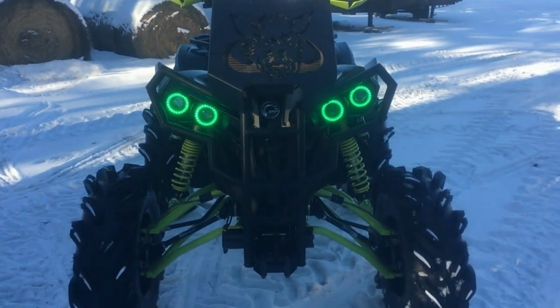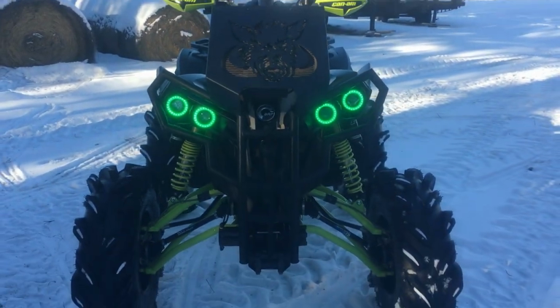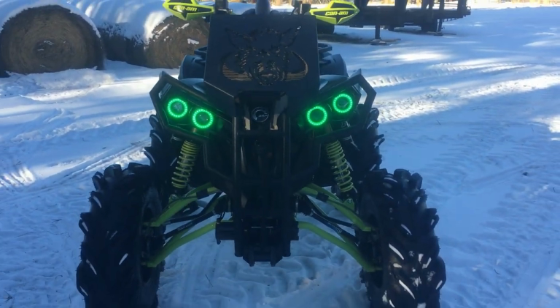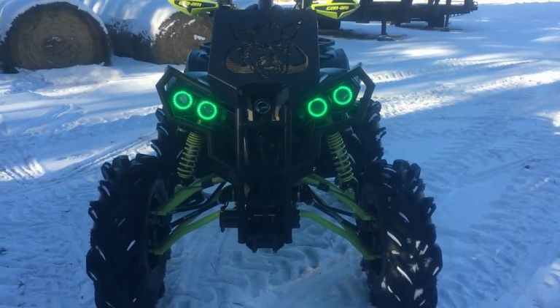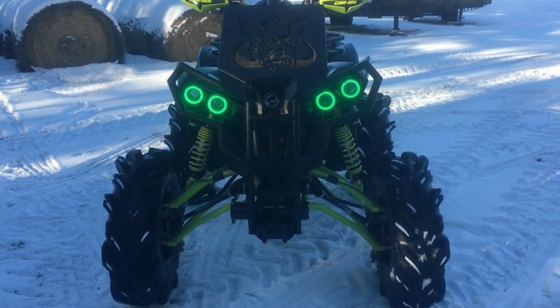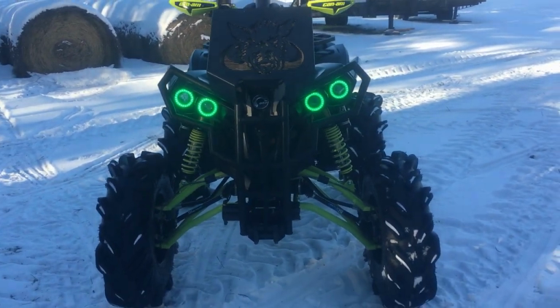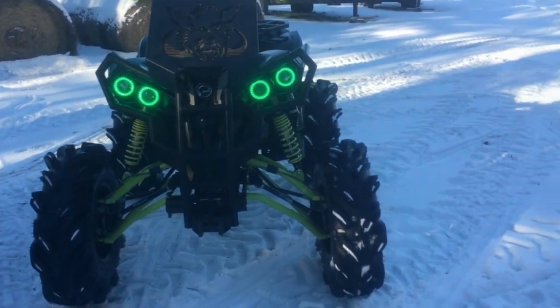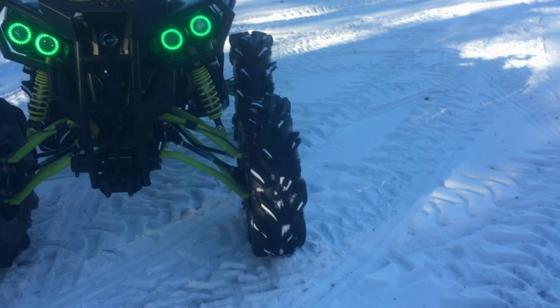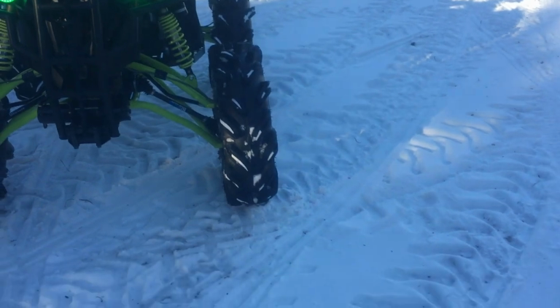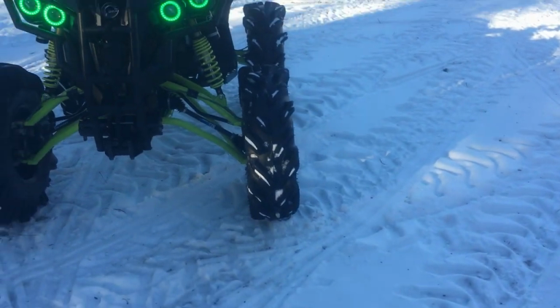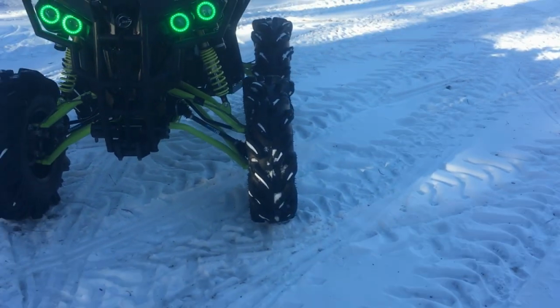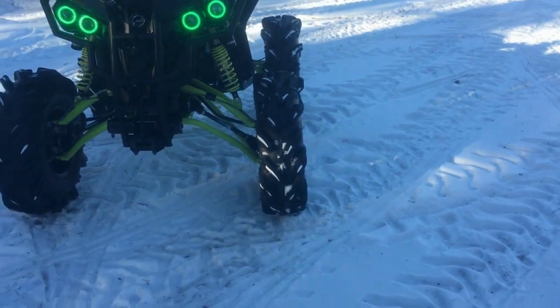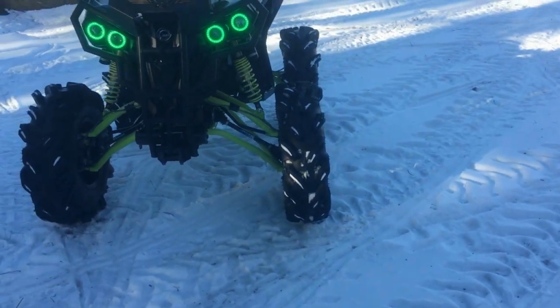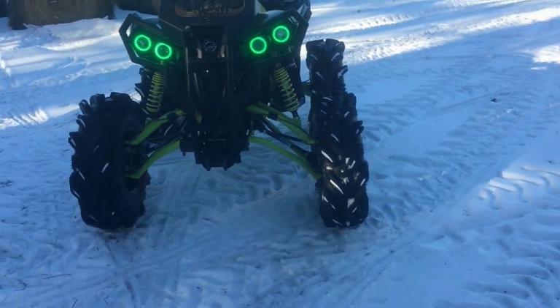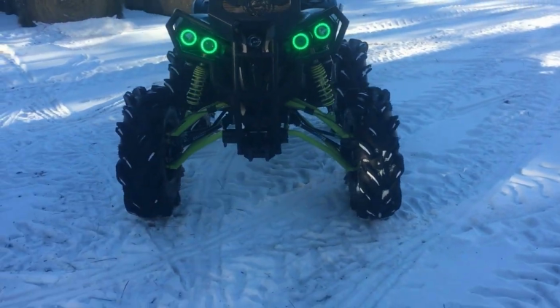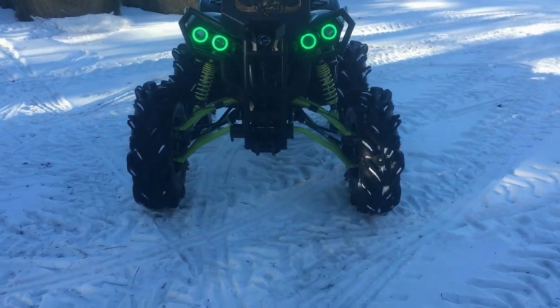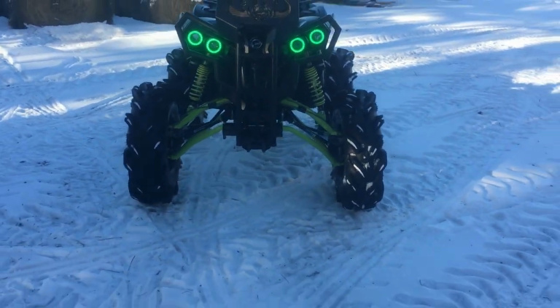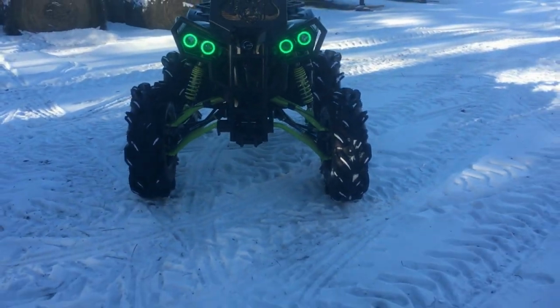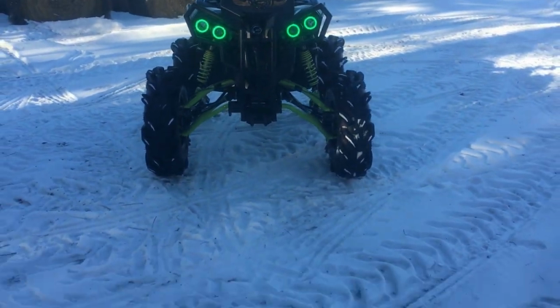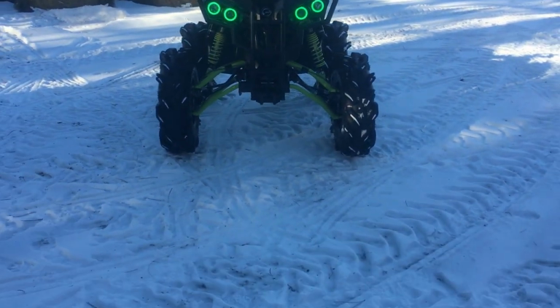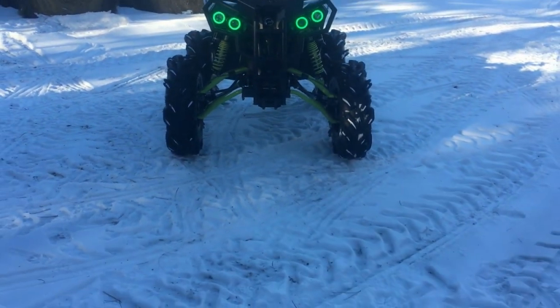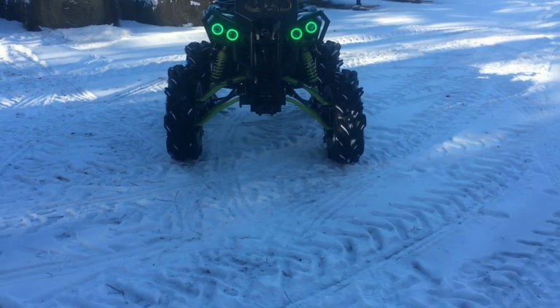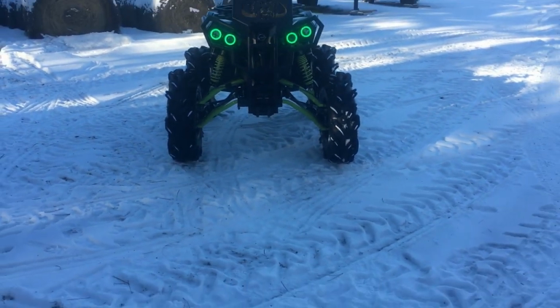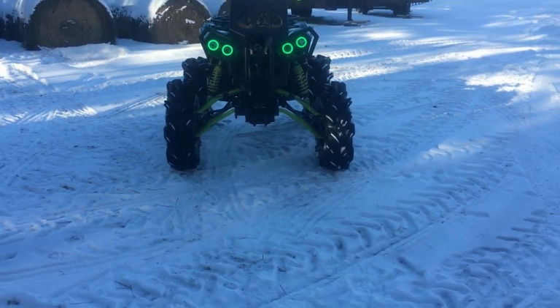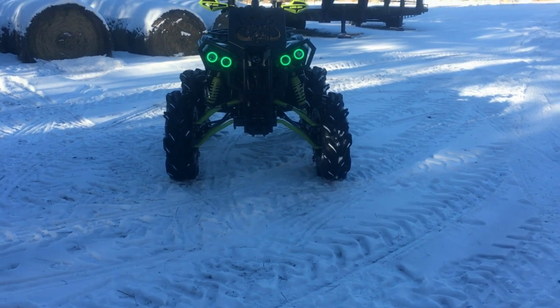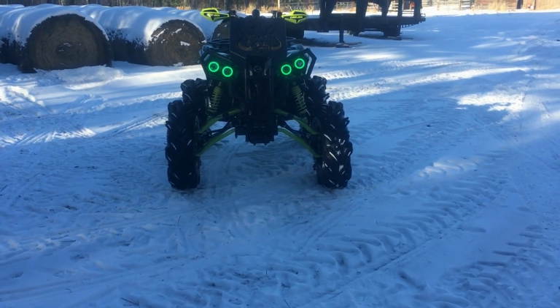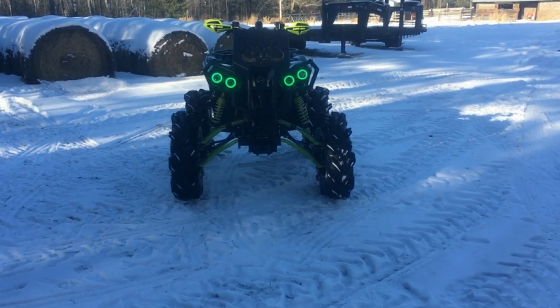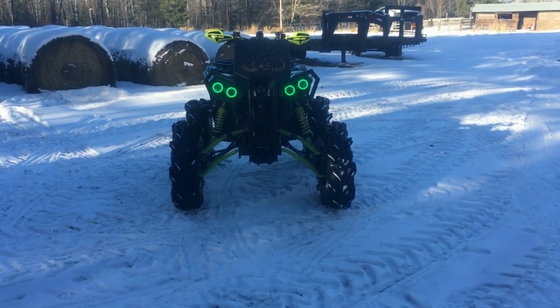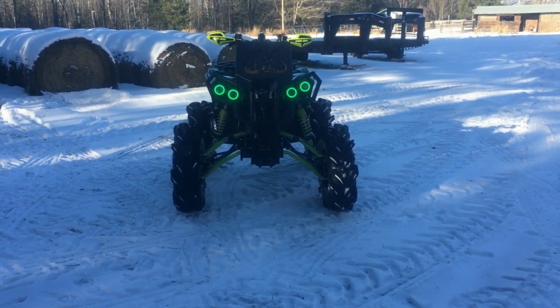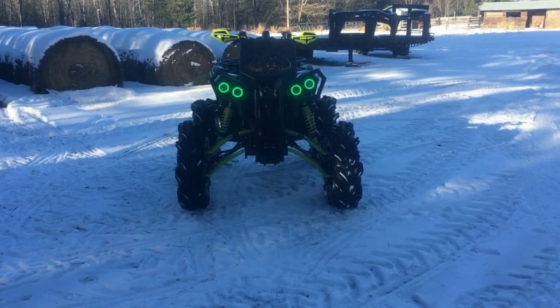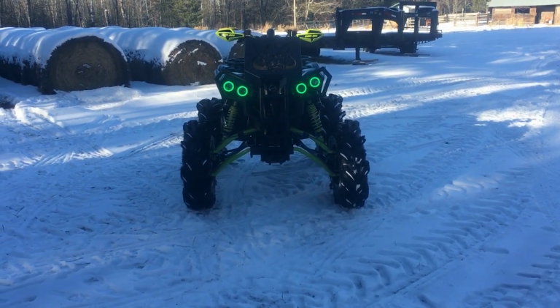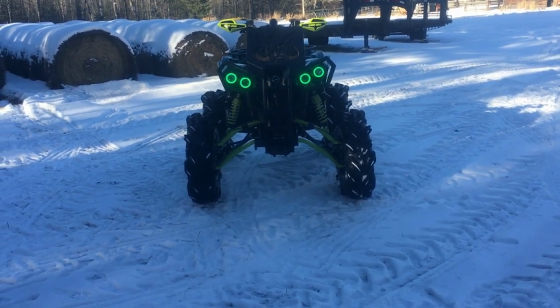Still got to get that tire fixed, as you can tell it's still kind of cocked out. Thought I had it fixed, but I guess not.